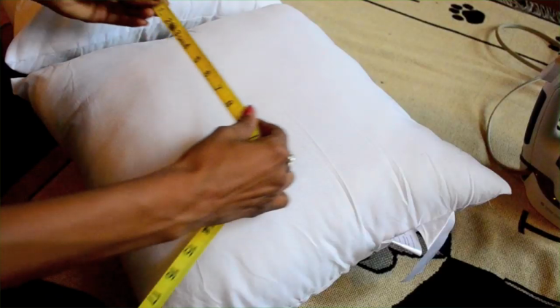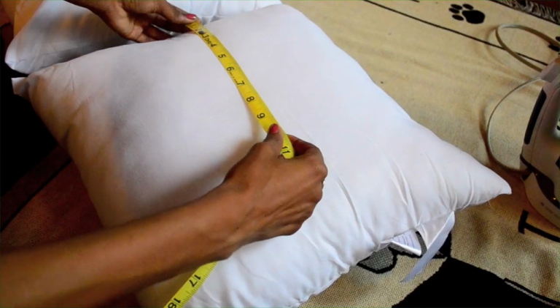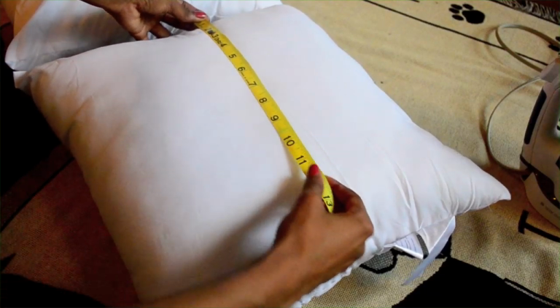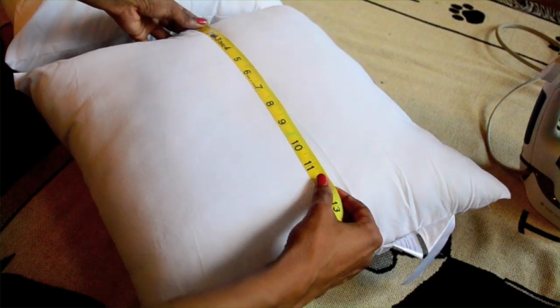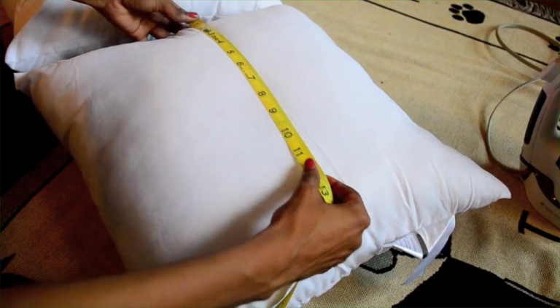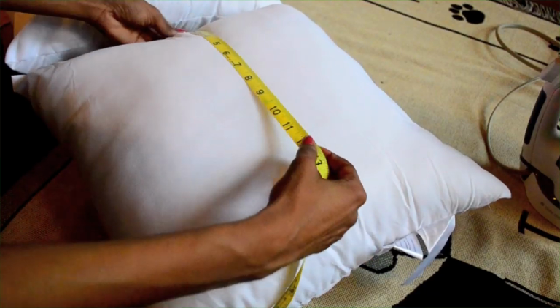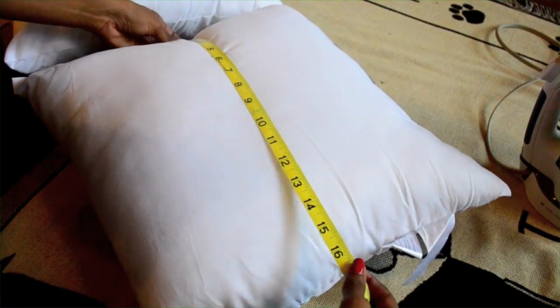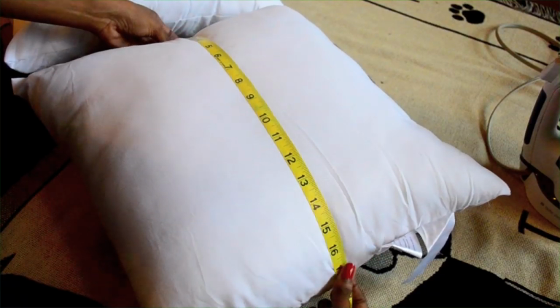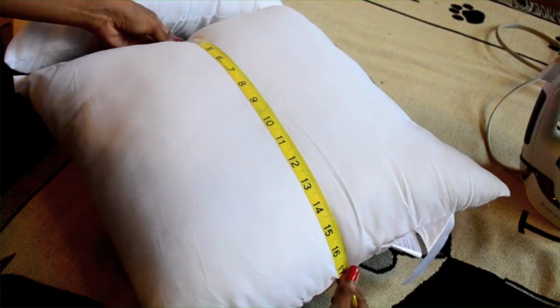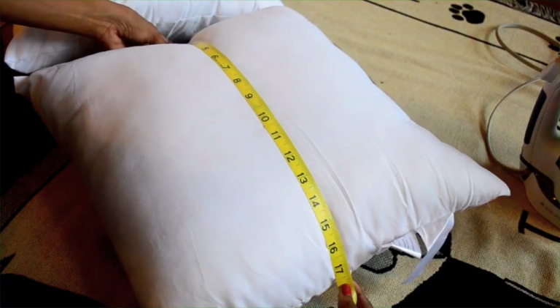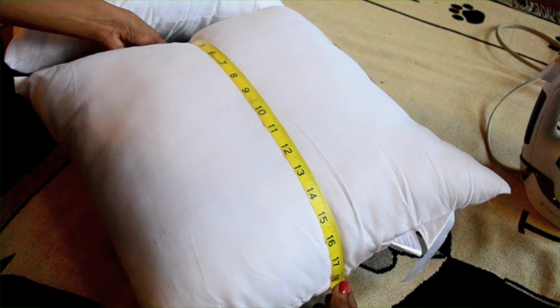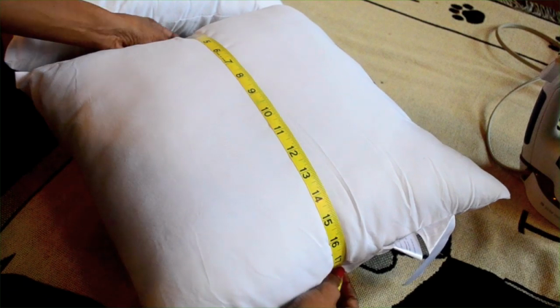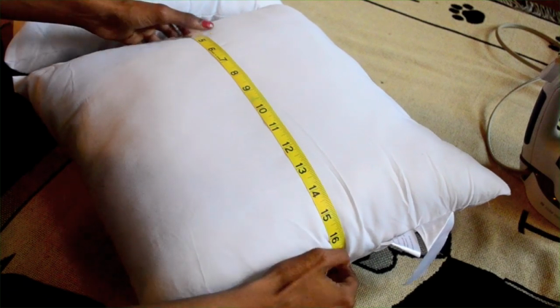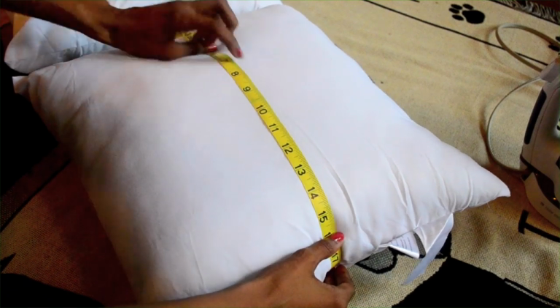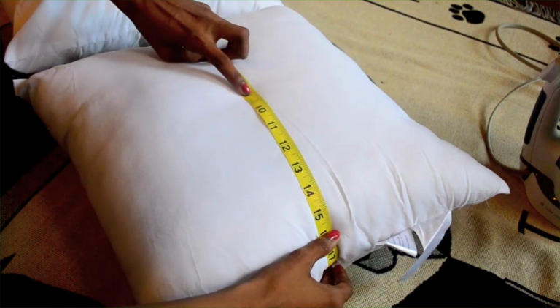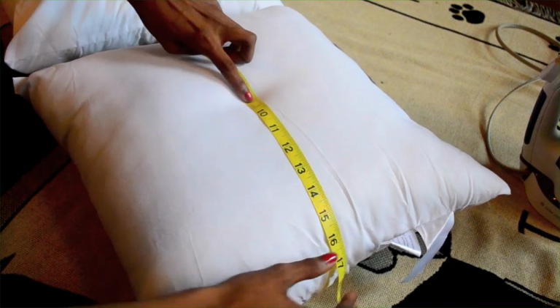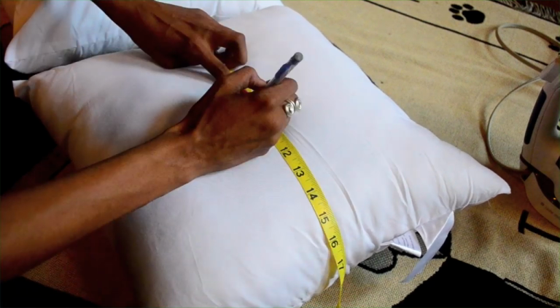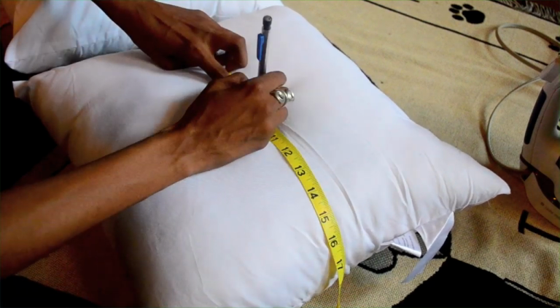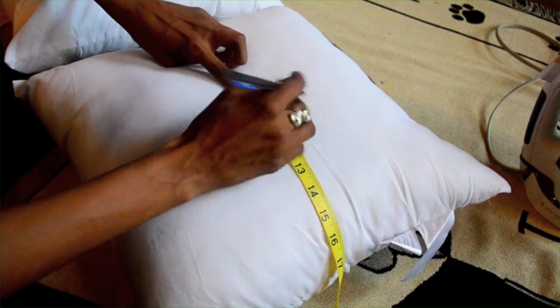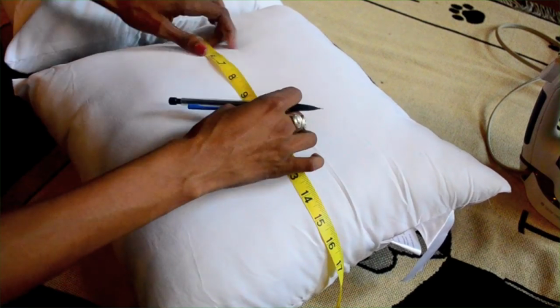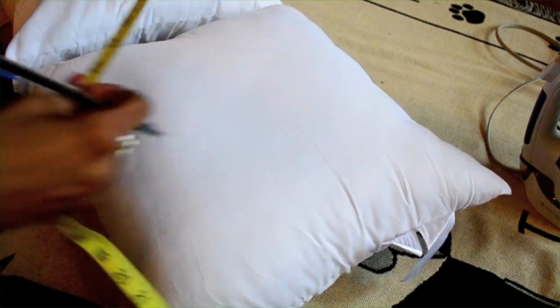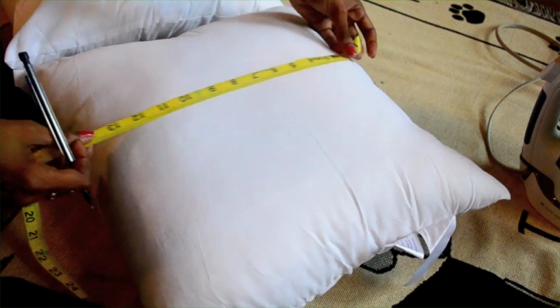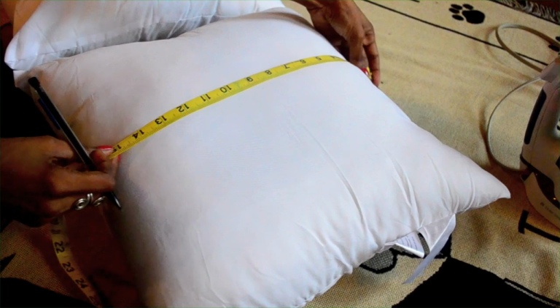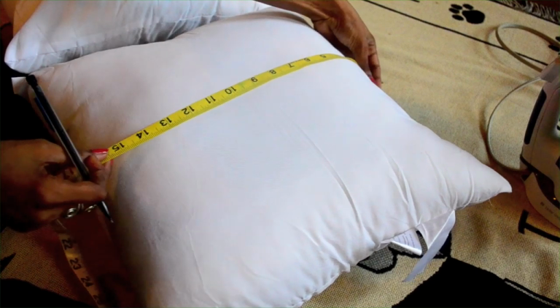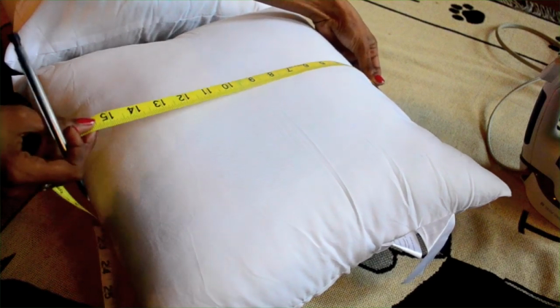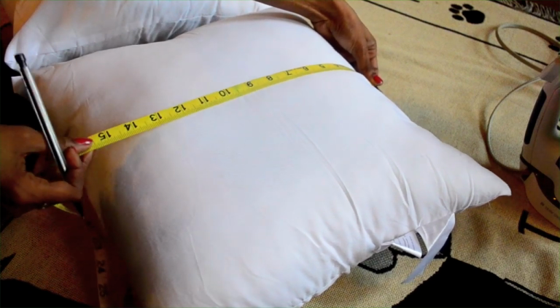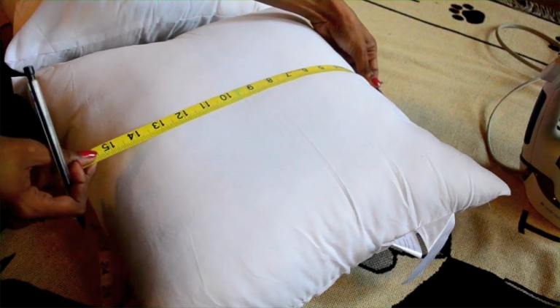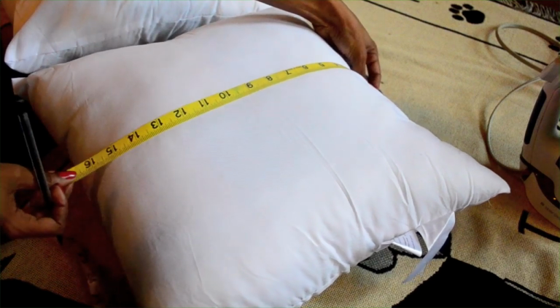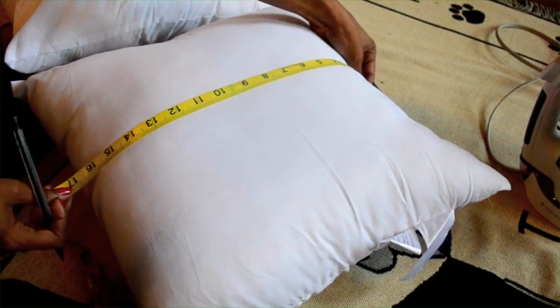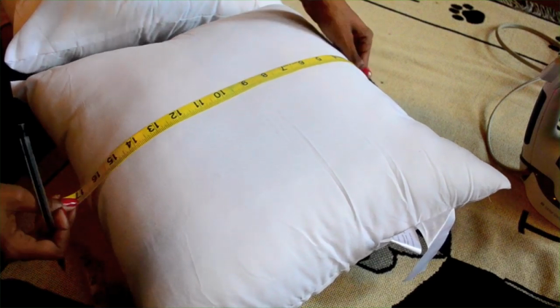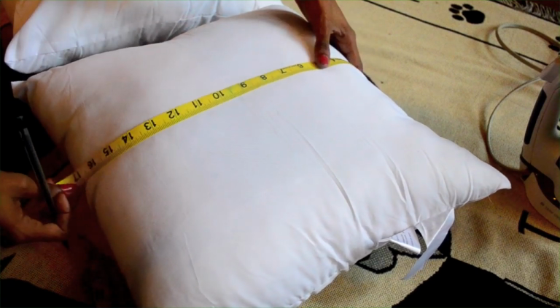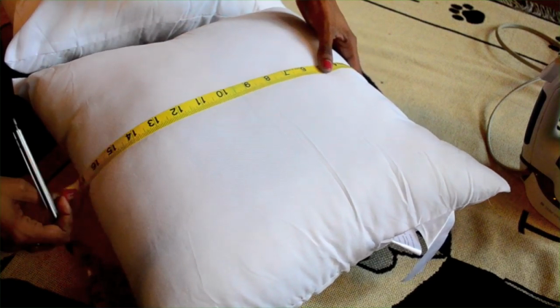I'm a bit of a perfectionist, so I wanted to line the letters up in the center. I did this by marking the center with my measuring tape. It's an 18 x 18 inch pillow, so I went in 9 inches from both sides and marked the center with a pencil. Then I placed my letter.